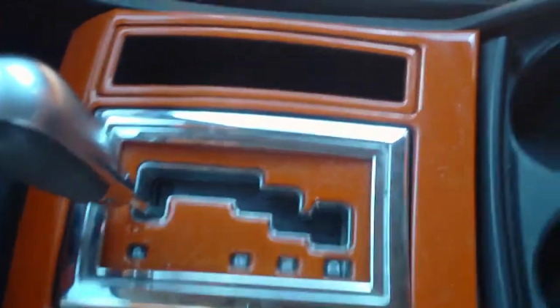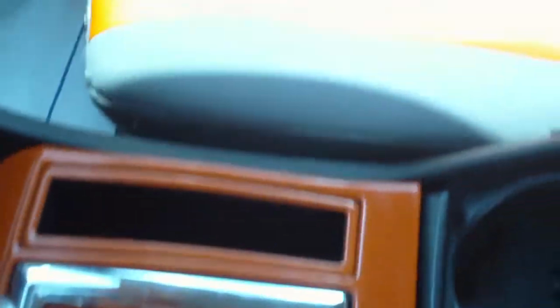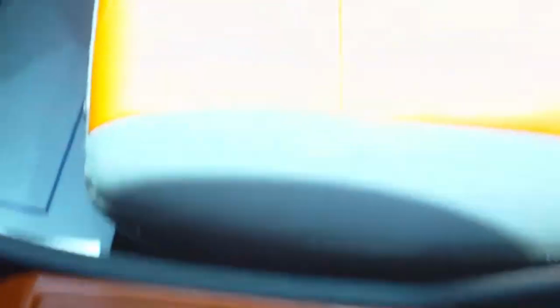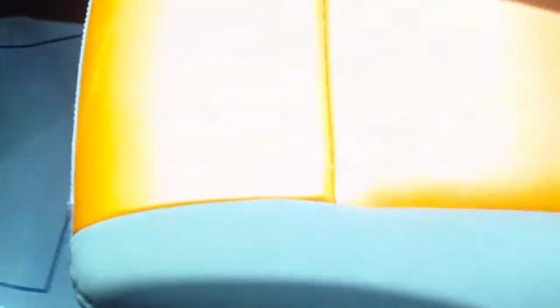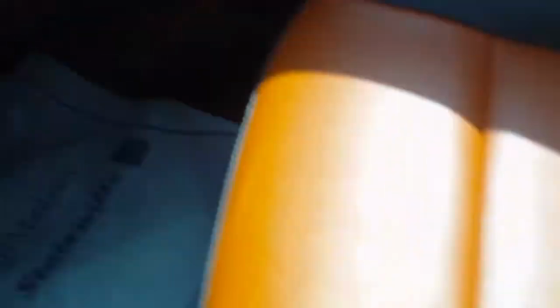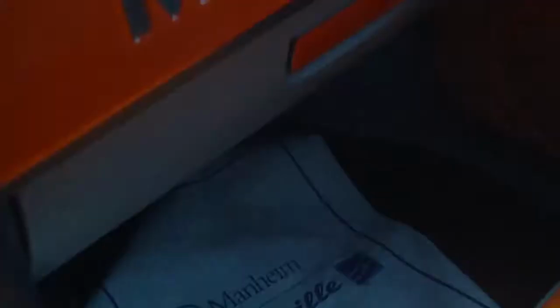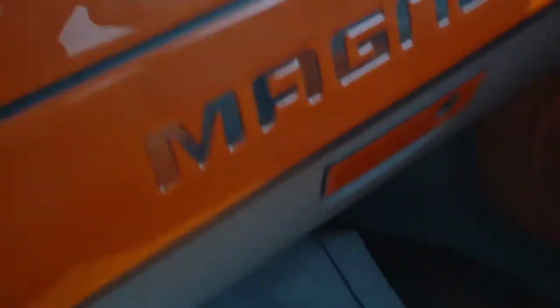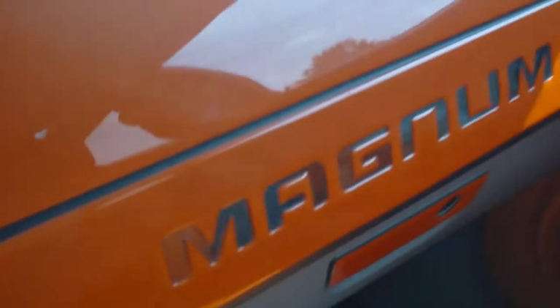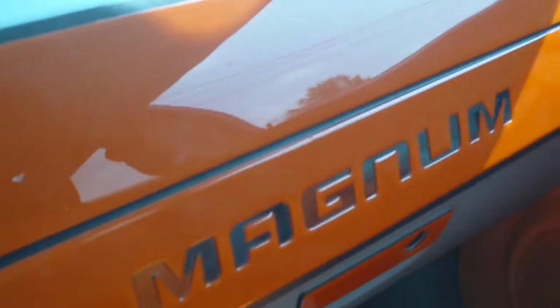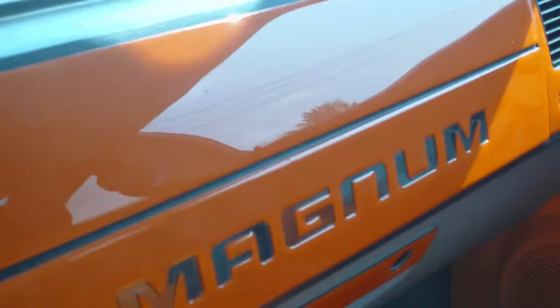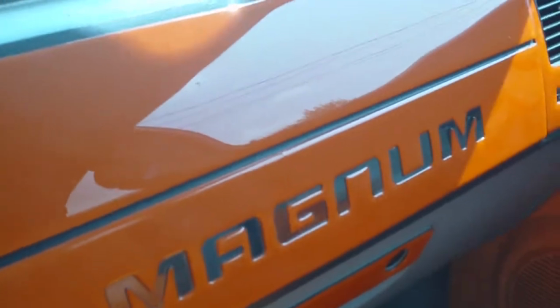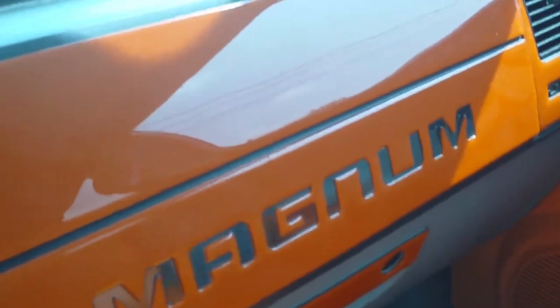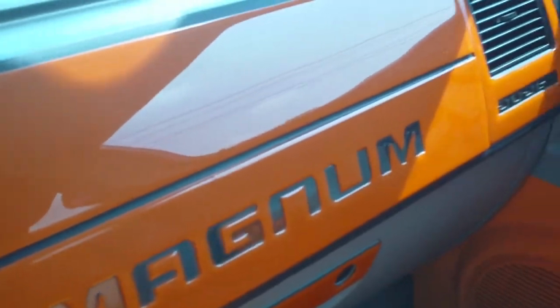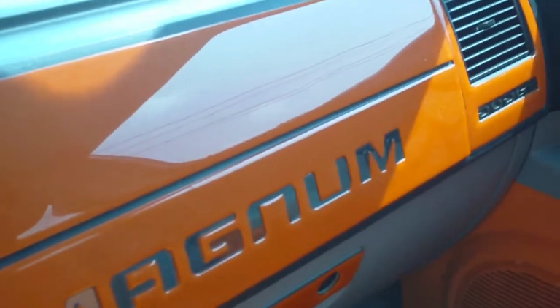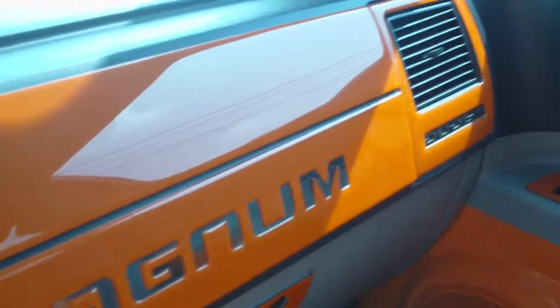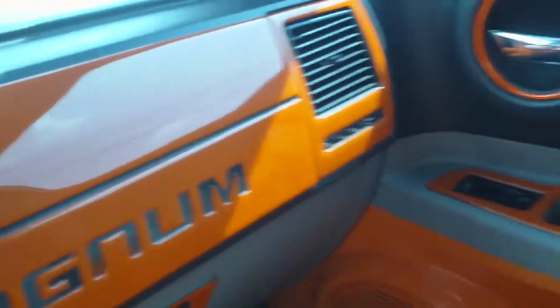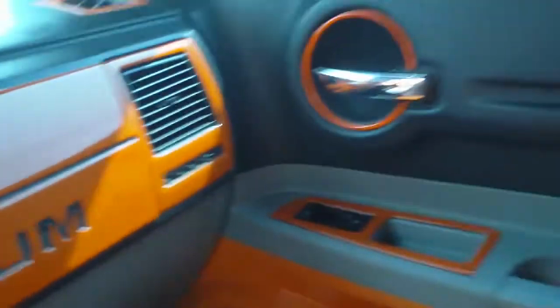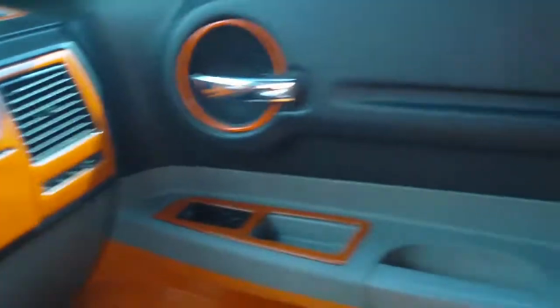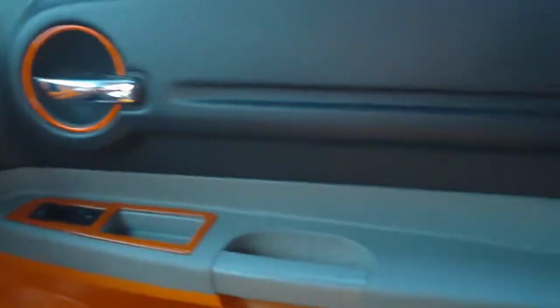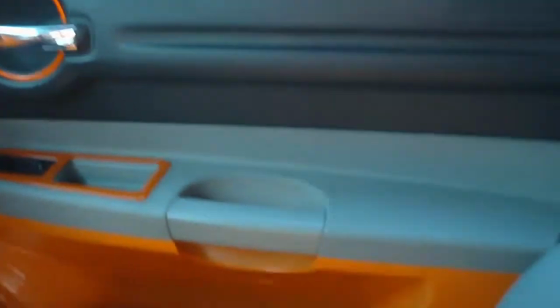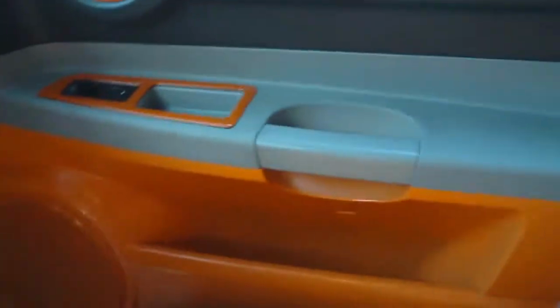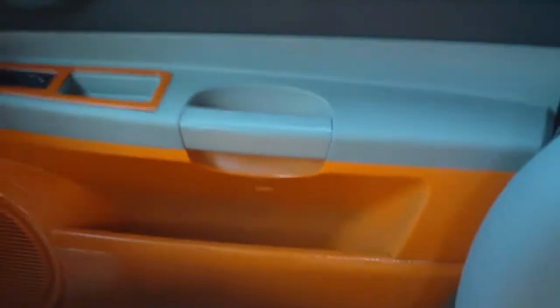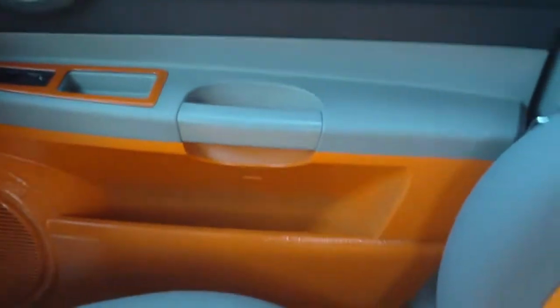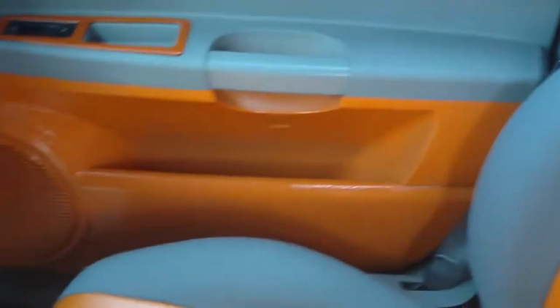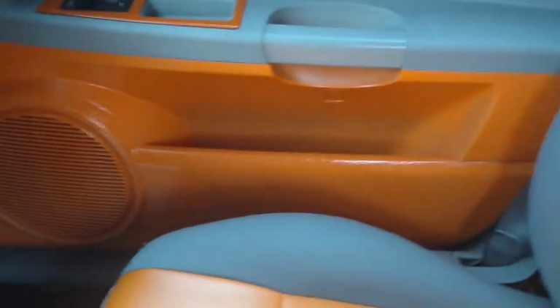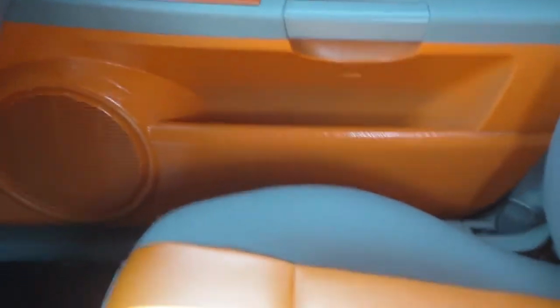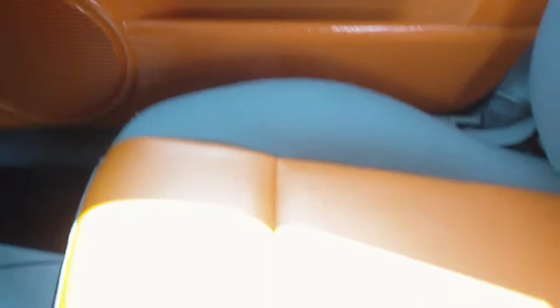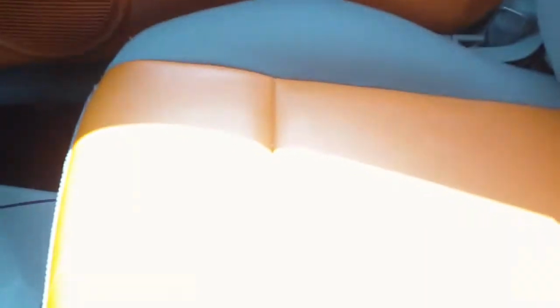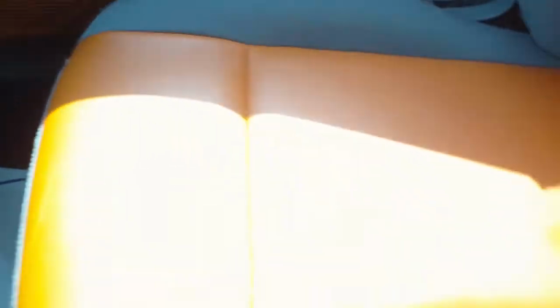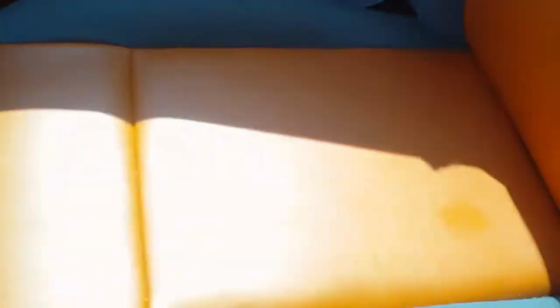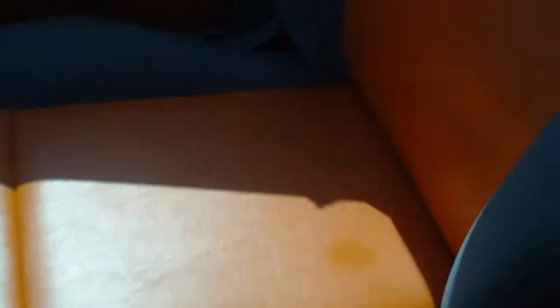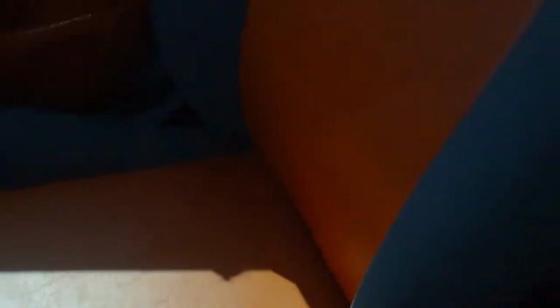Automatic transmission. You can see right here — Magnum going down the side of it, and orange as well. This car is real nice. It's completely custom again. Let you see this seat.